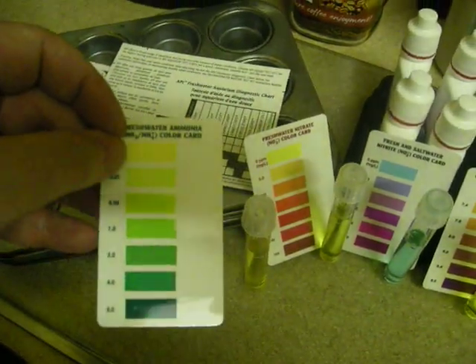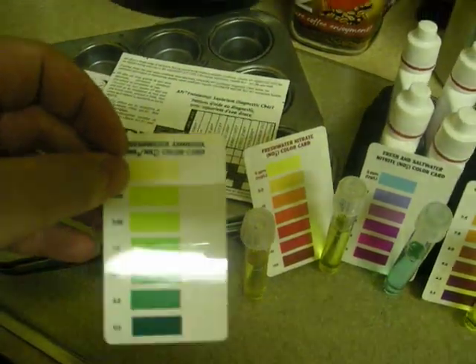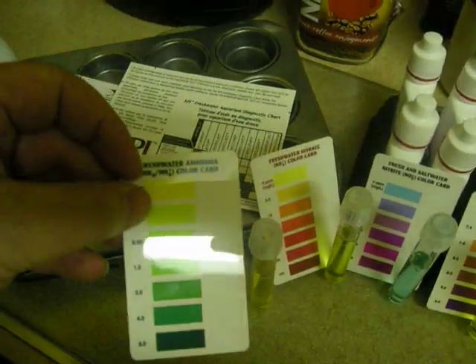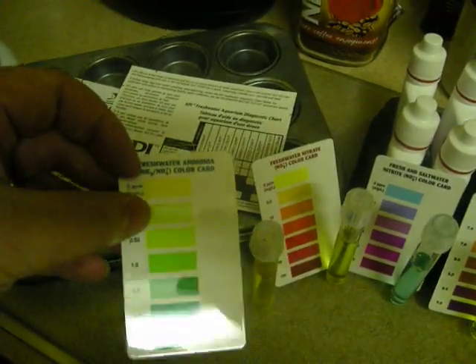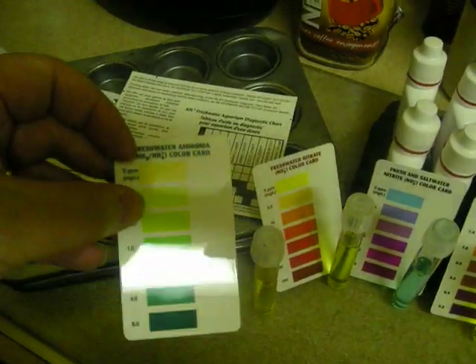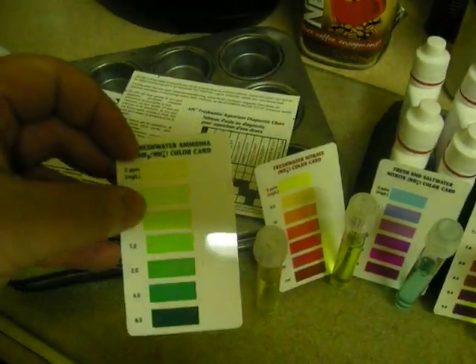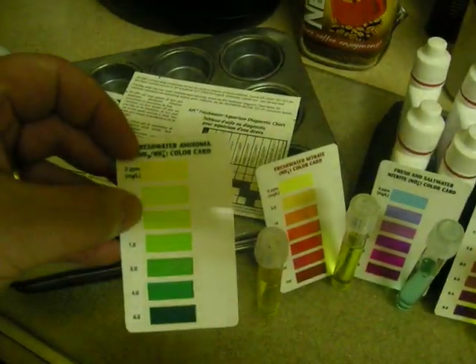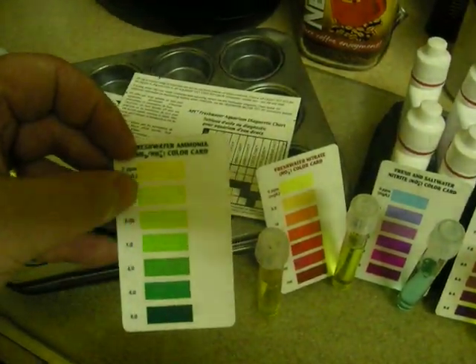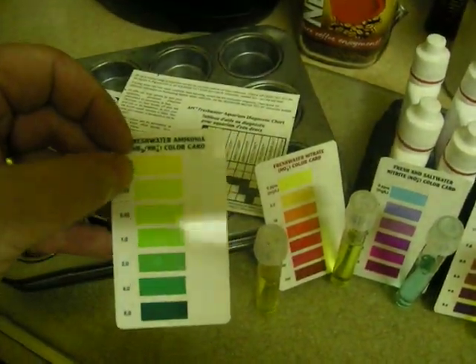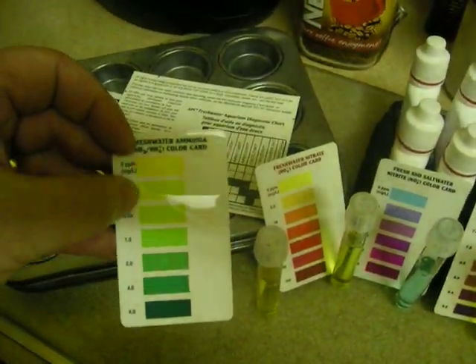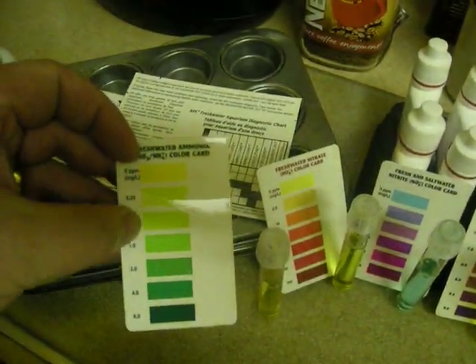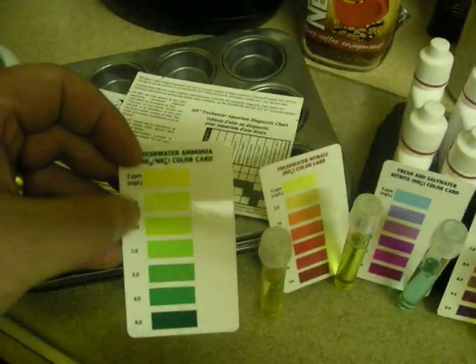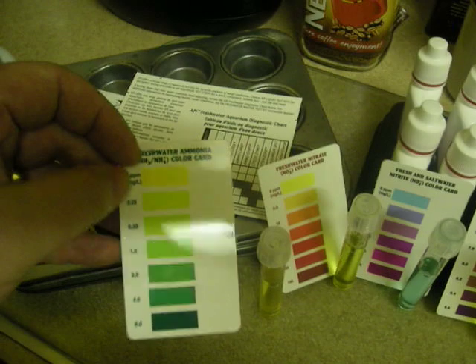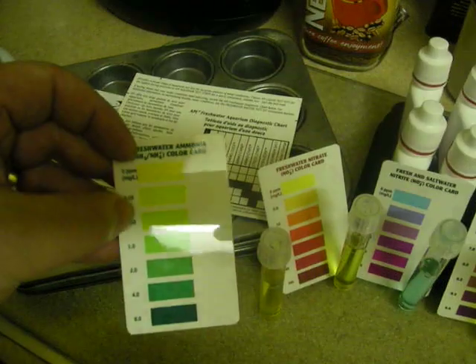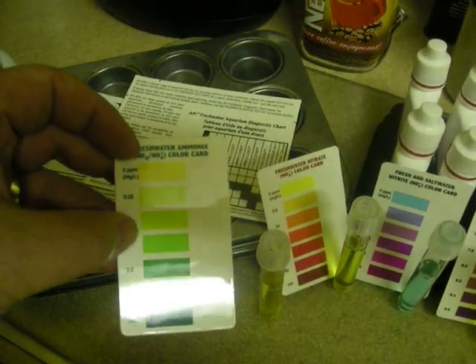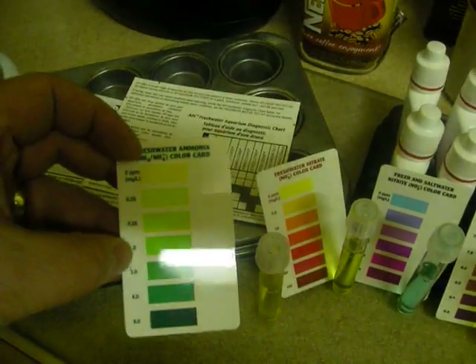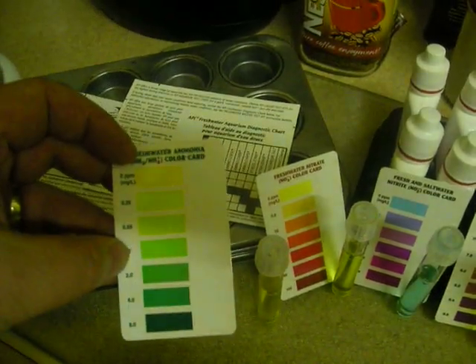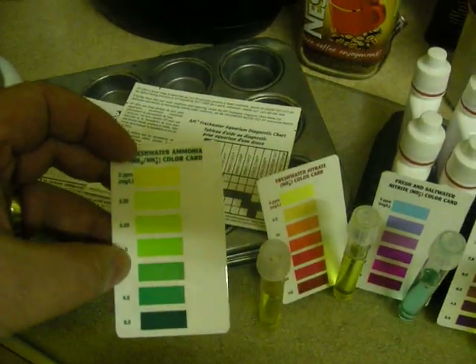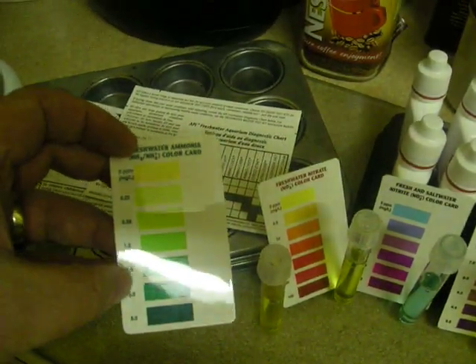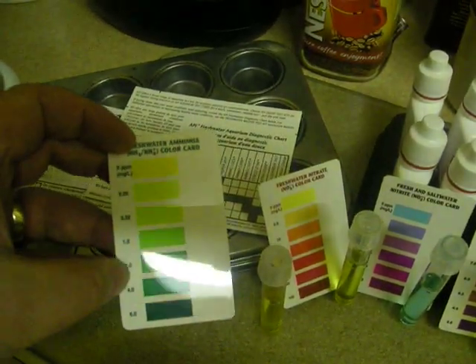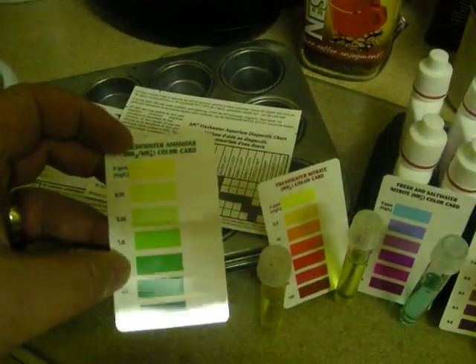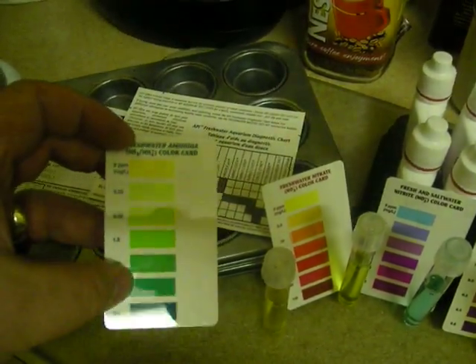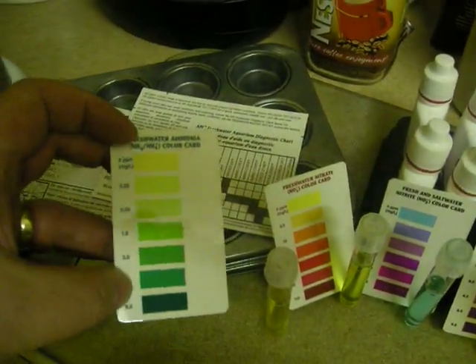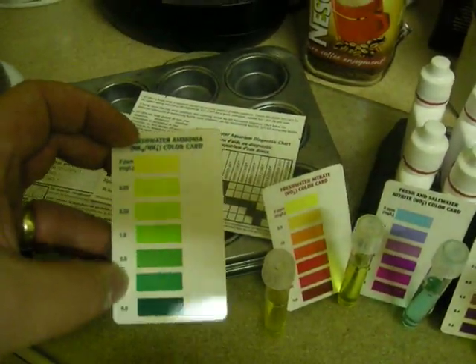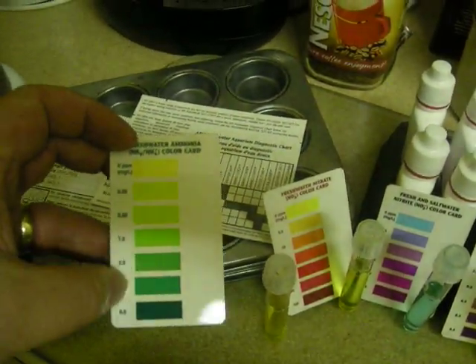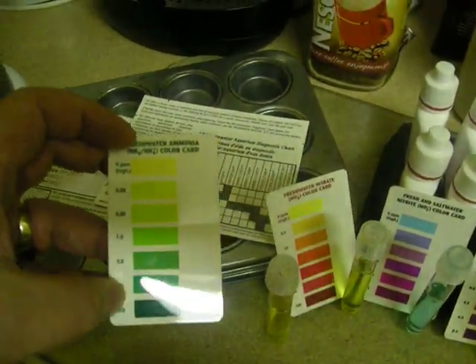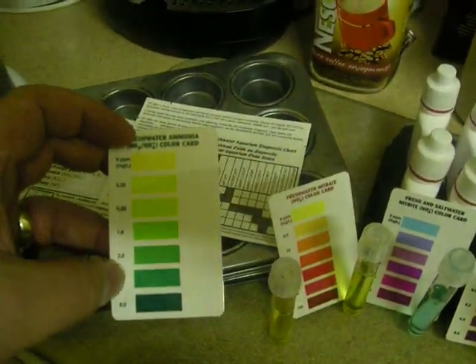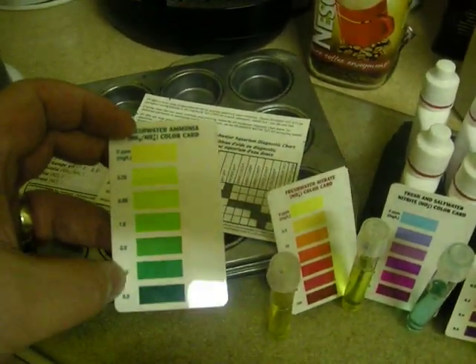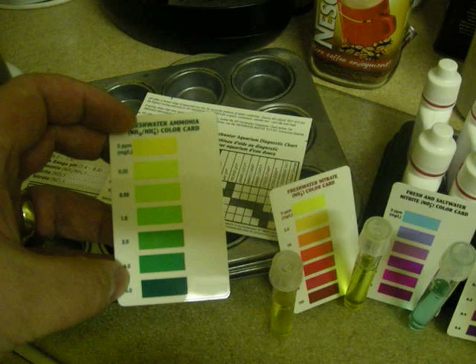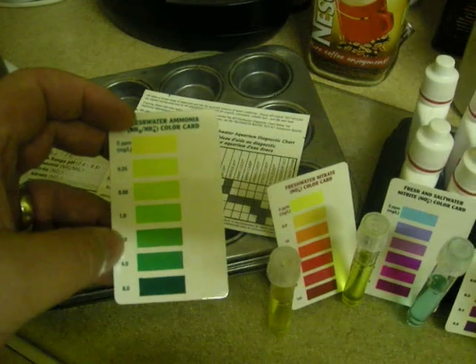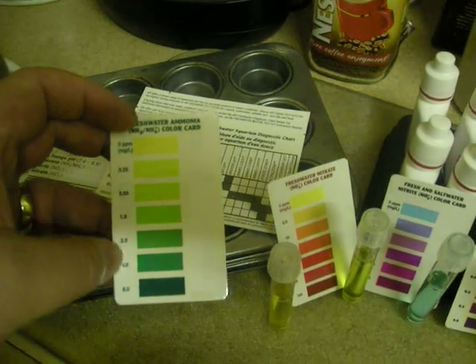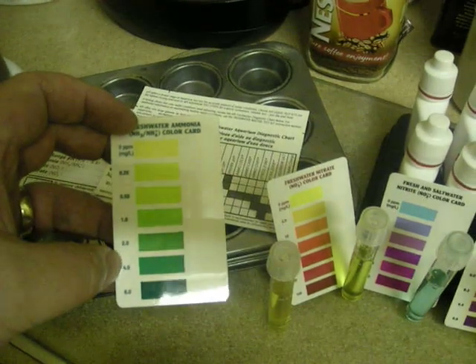When it comes to ammonia, you want to keep it in the top three range. Anything from here on down gets dangerous, and when you get down to about here you're going to start losing your fish.